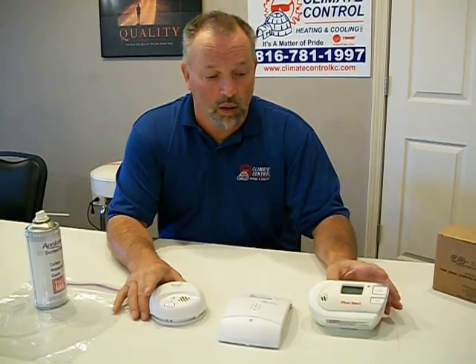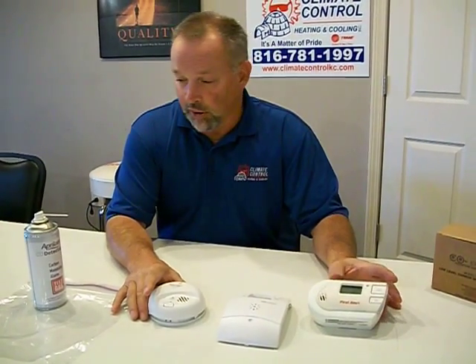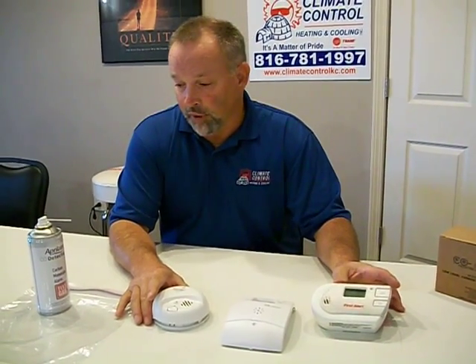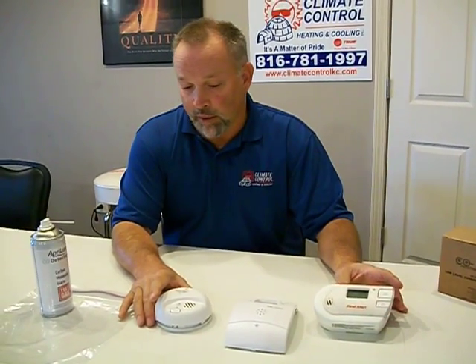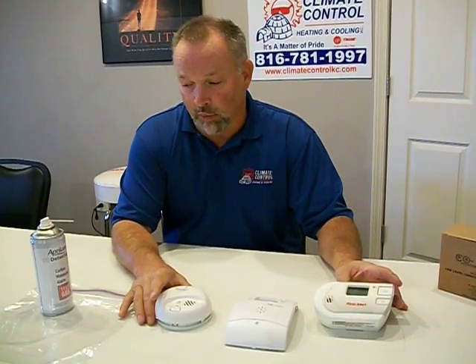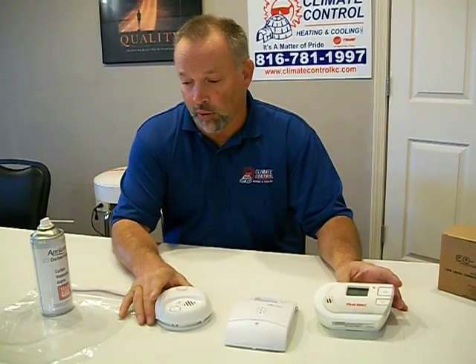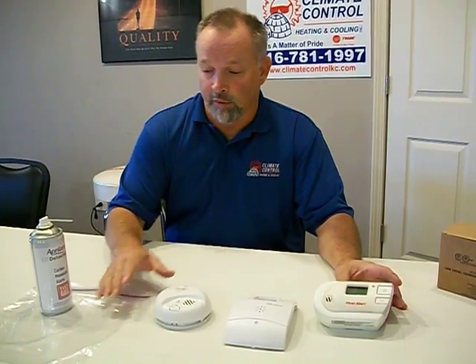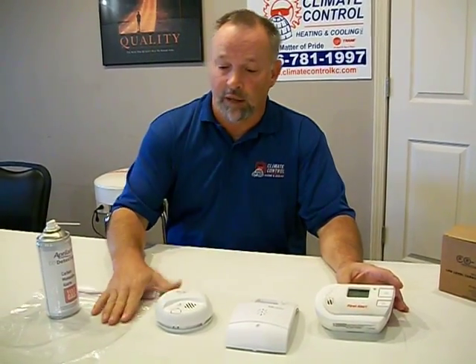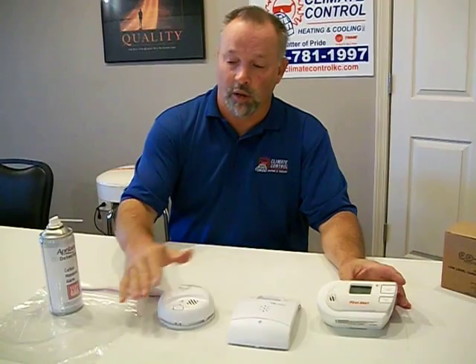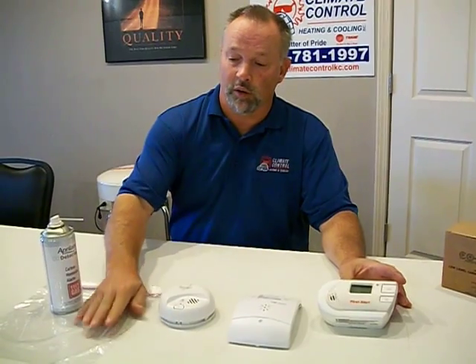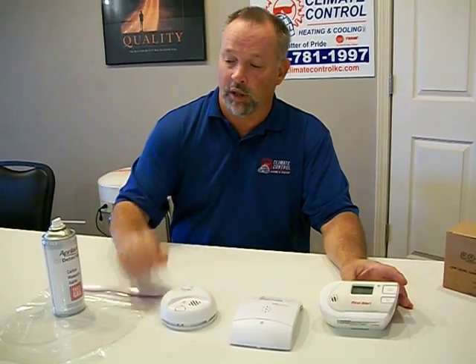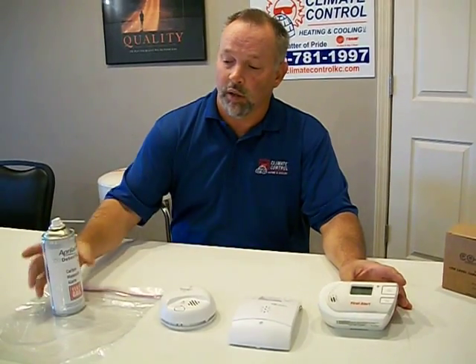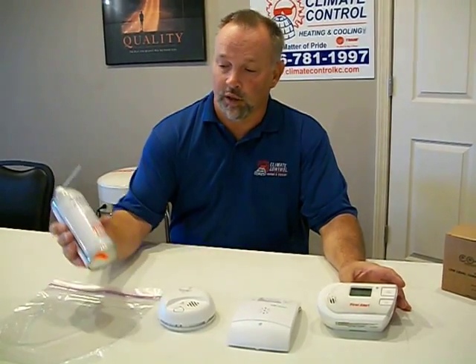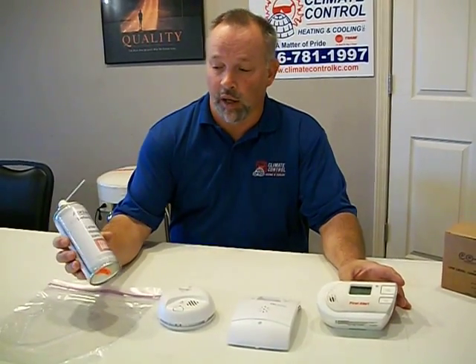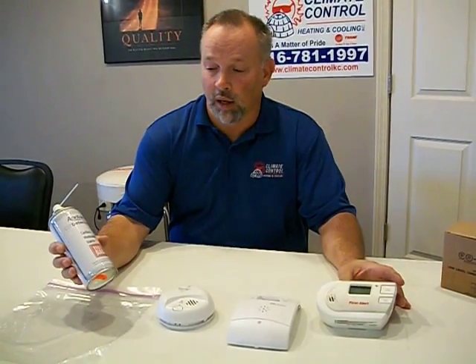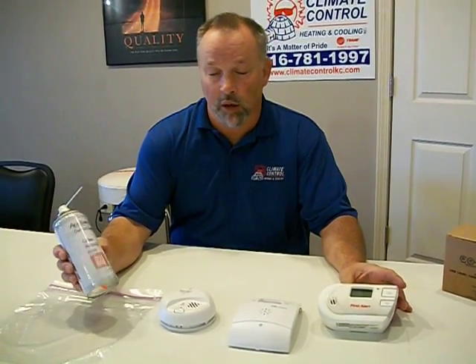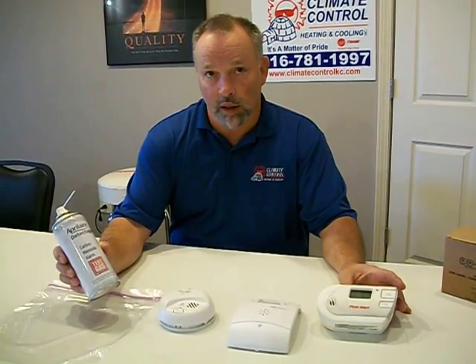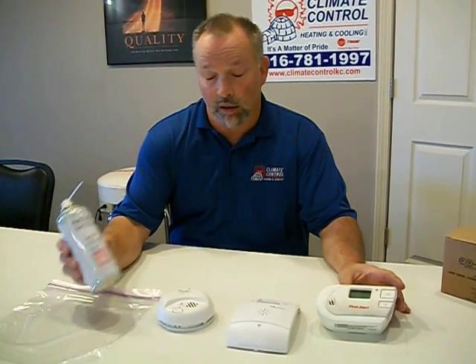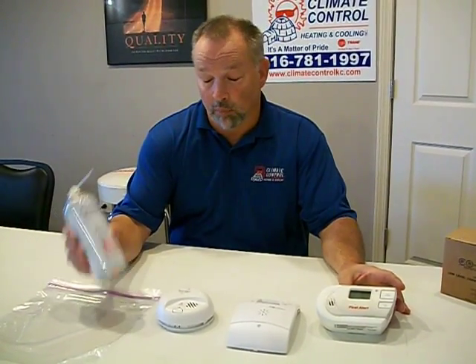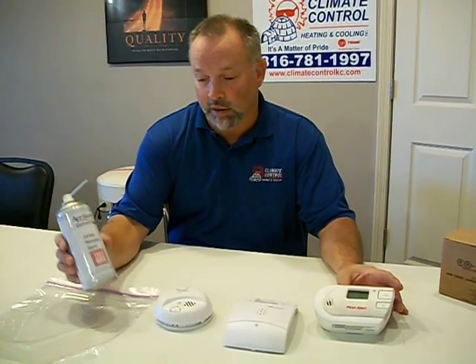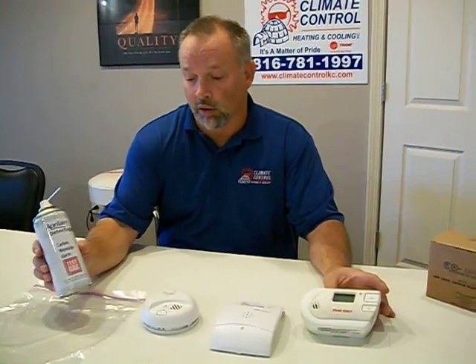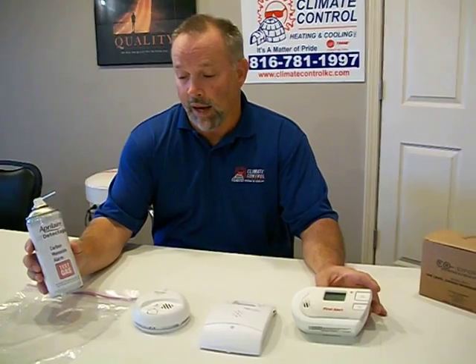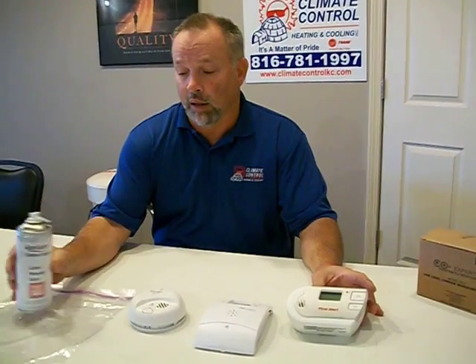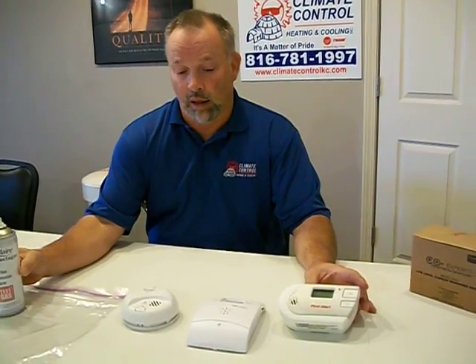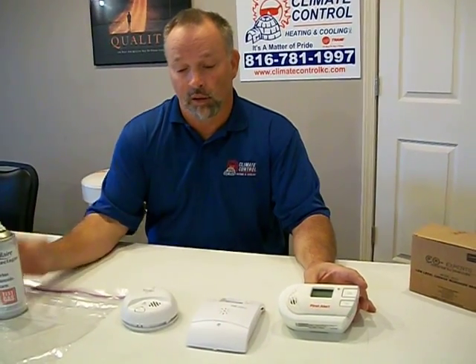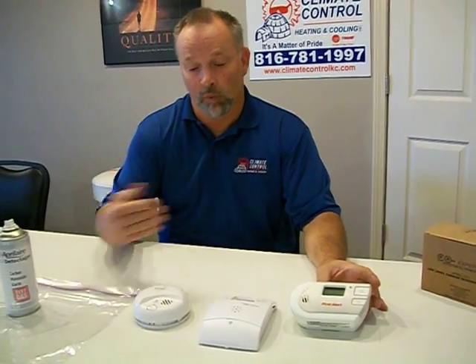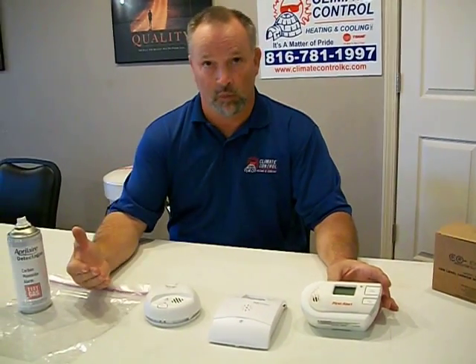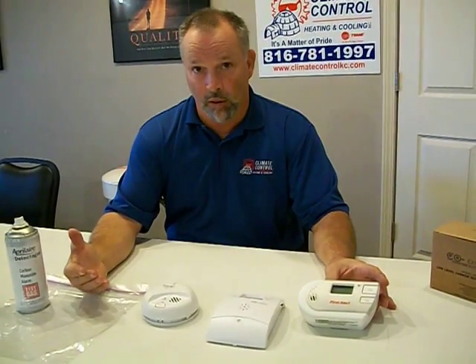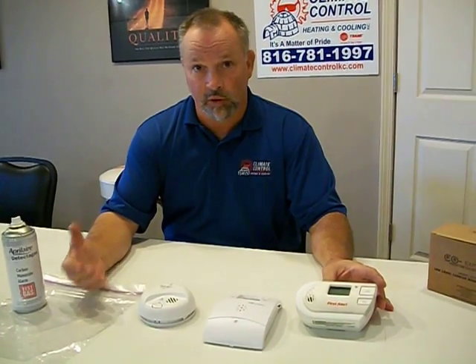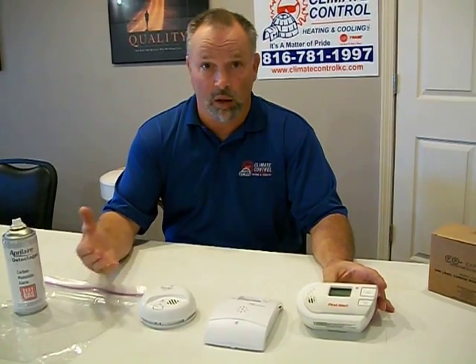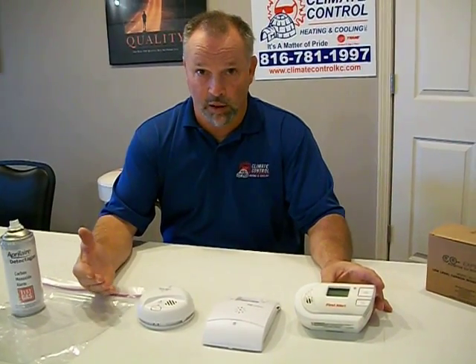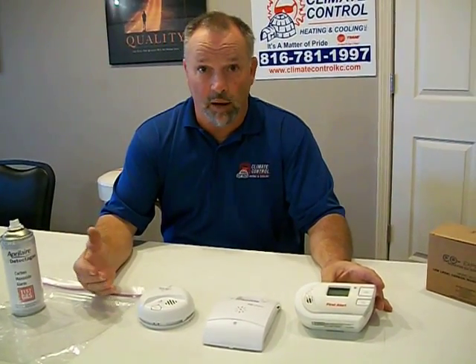It's a pretty simple test. Basically what we do is we have a baggie, put all the units in here and spray carbon monoxide into the bag, and then see which one will go off first and what level they go off.